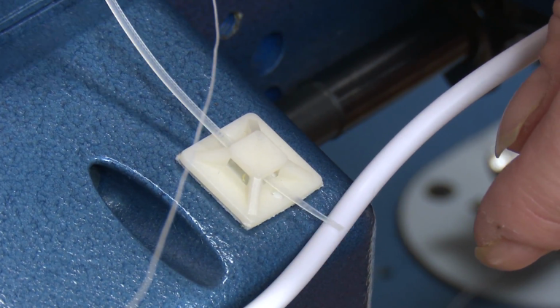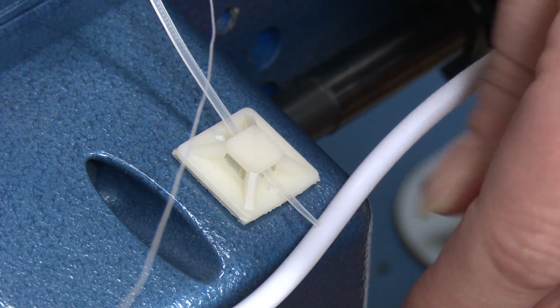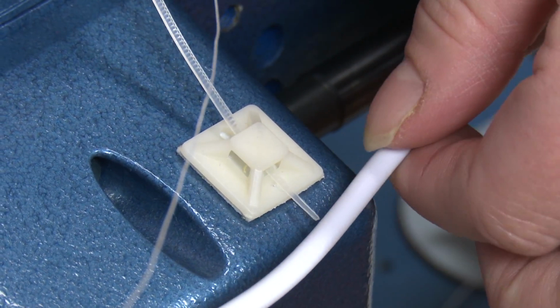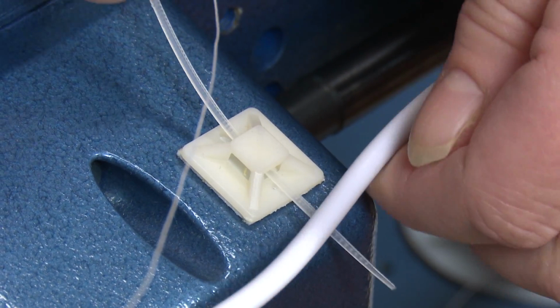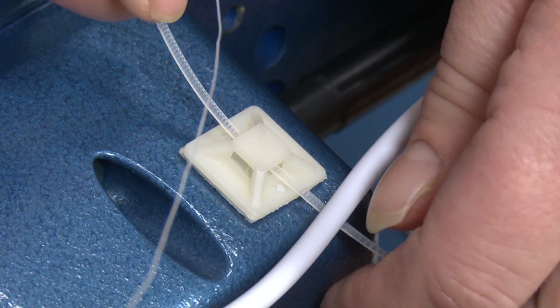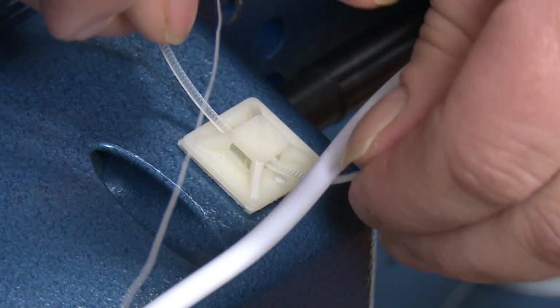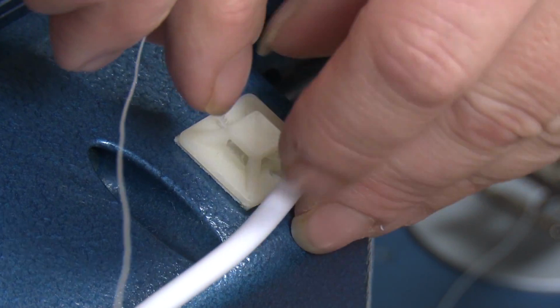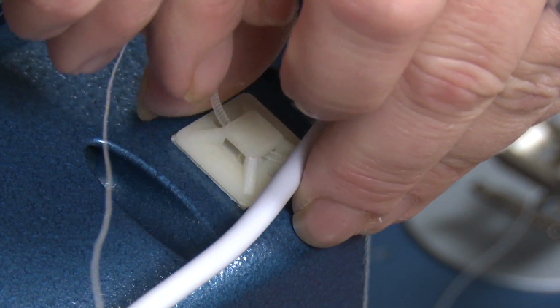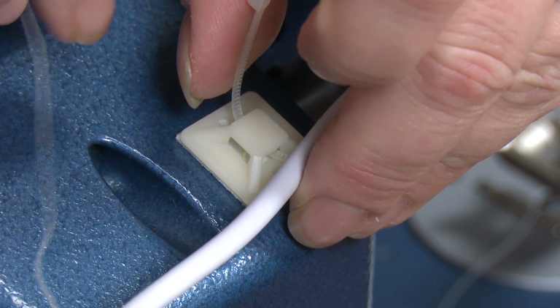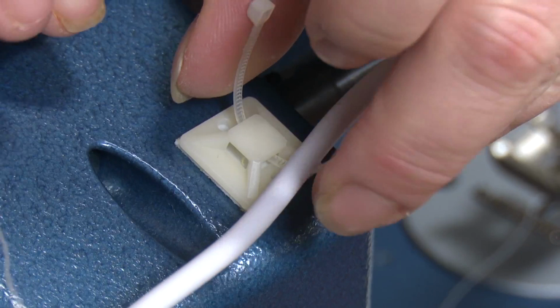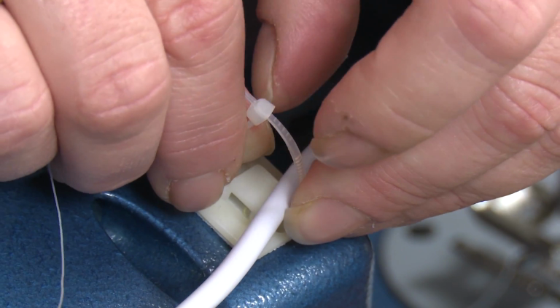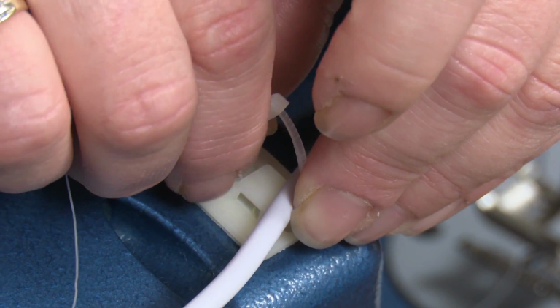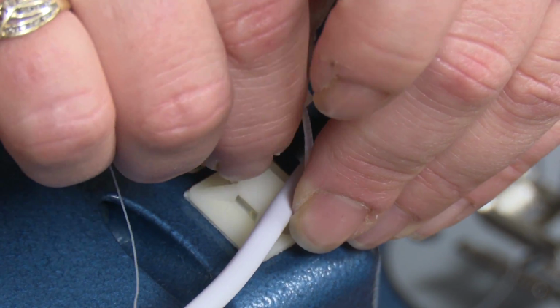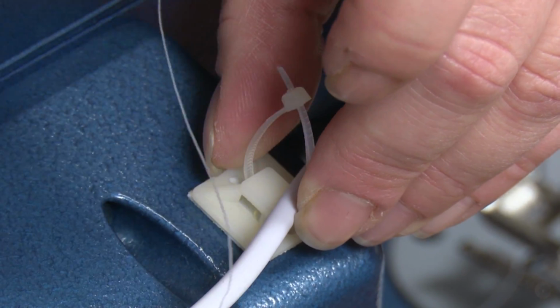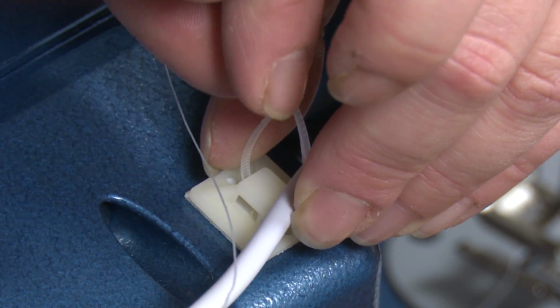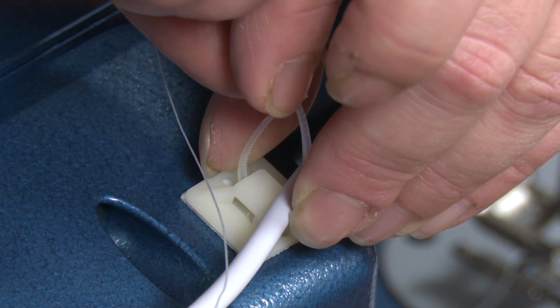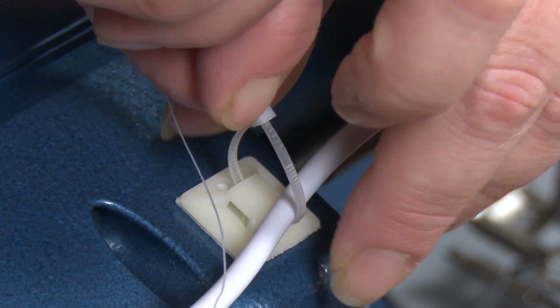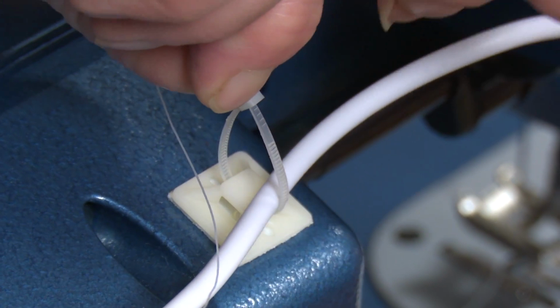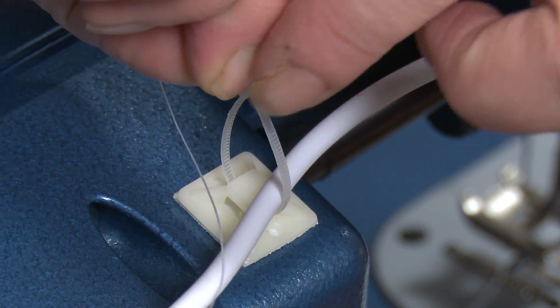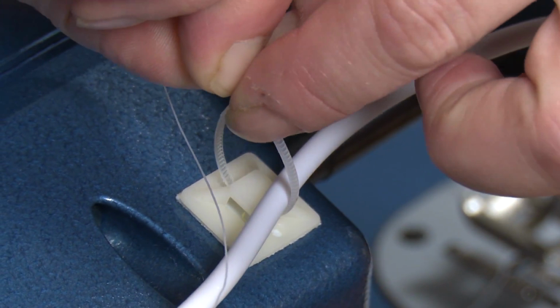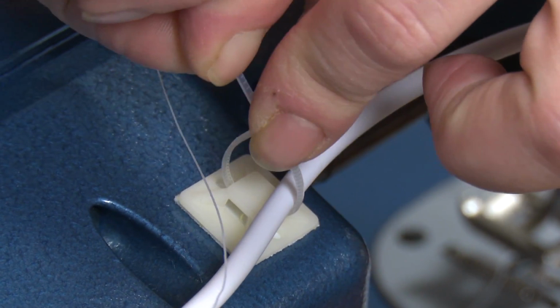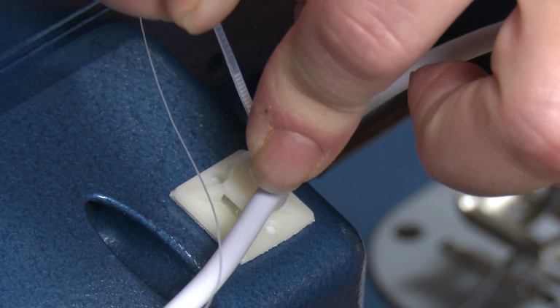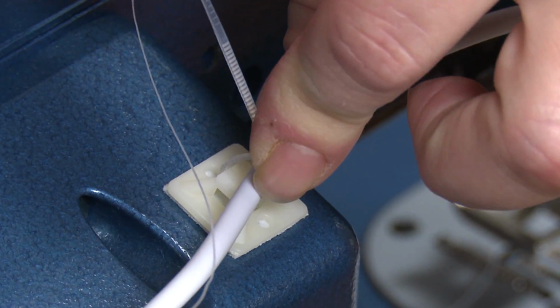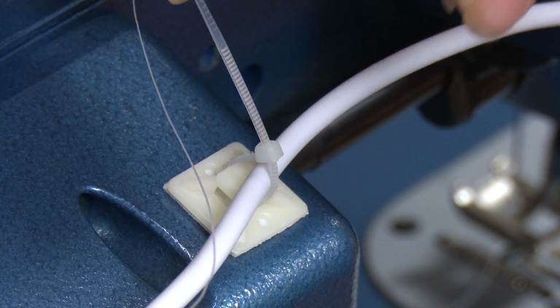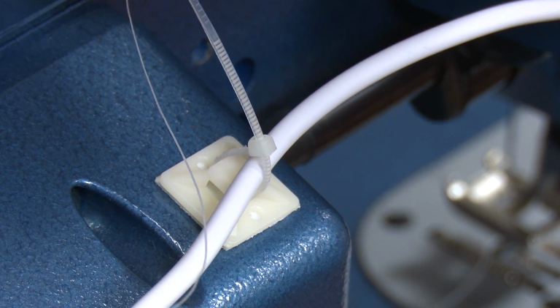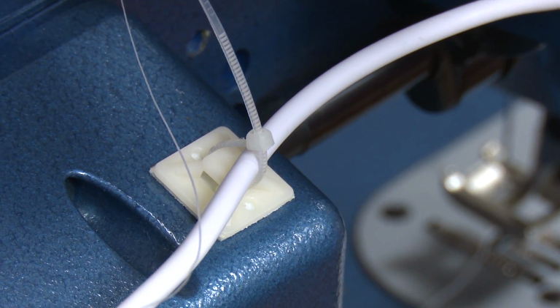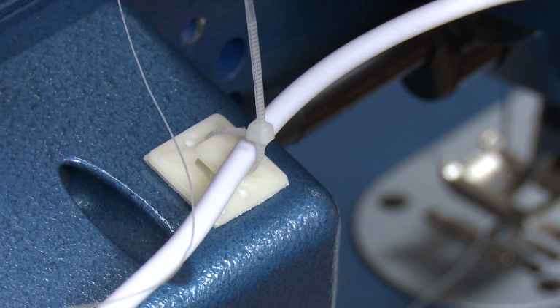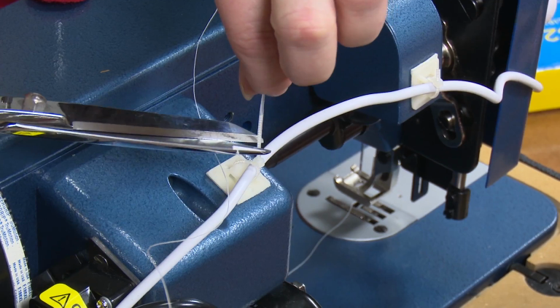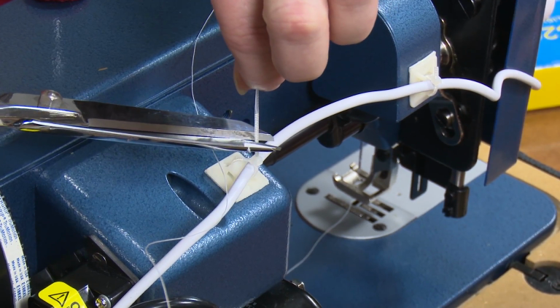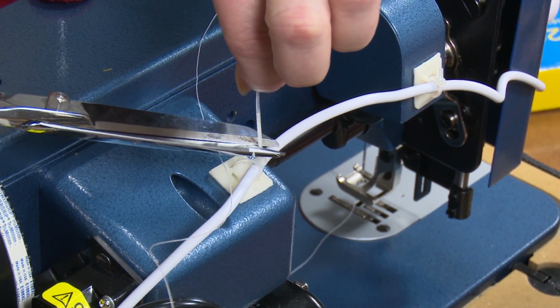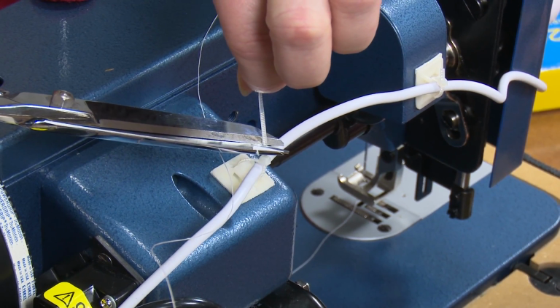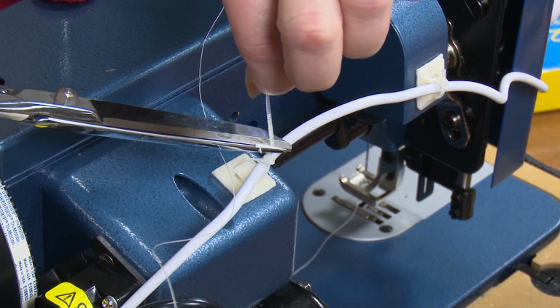Use an included zip tie and run it through one side of the clip, then around the electrical cord, and then fasten the zip tie. For a clean look, snip off the excess zip tie end.